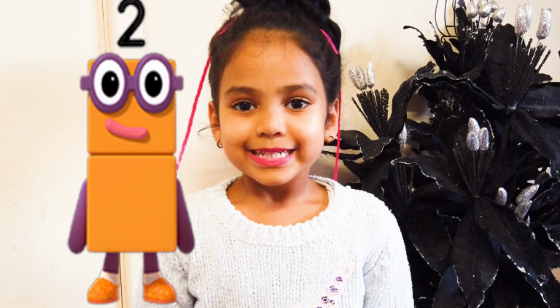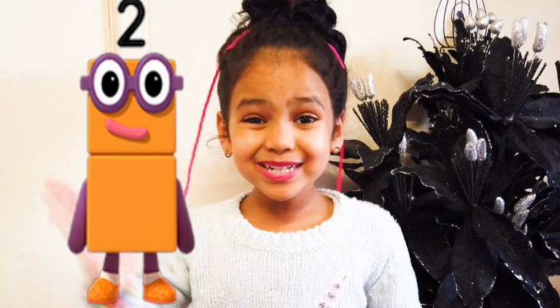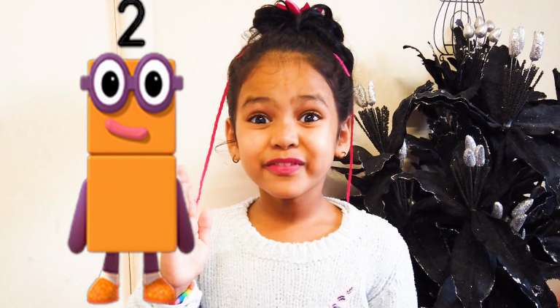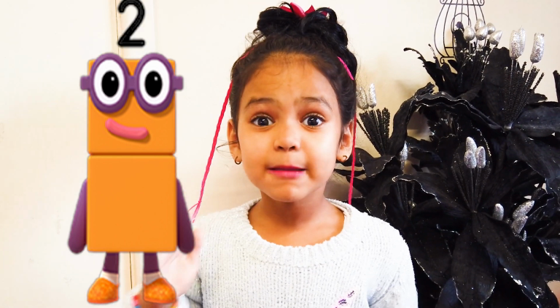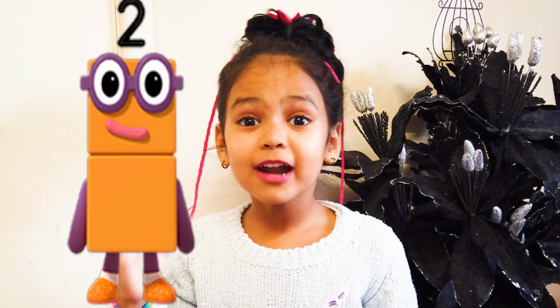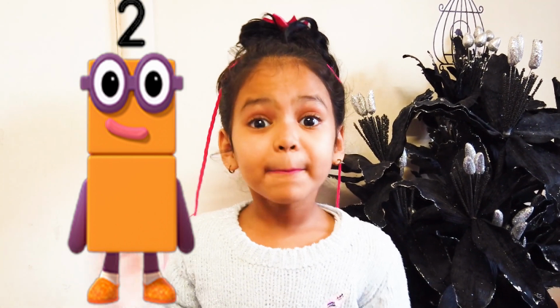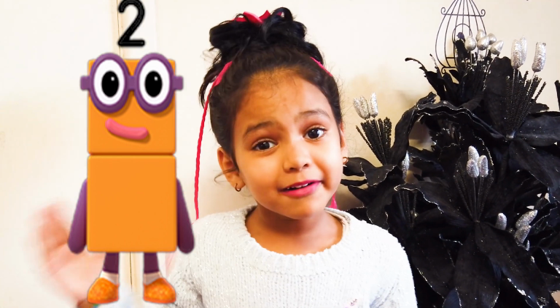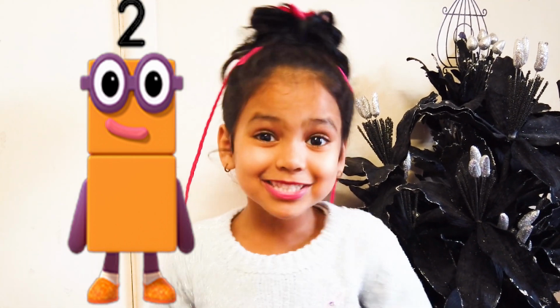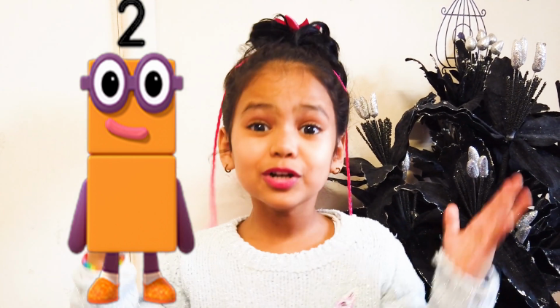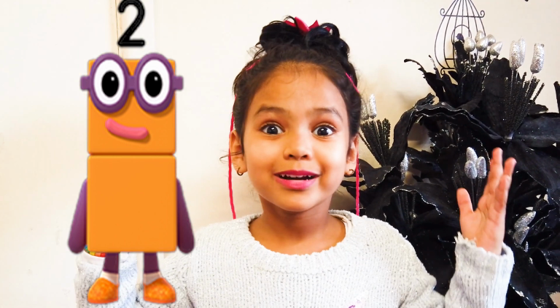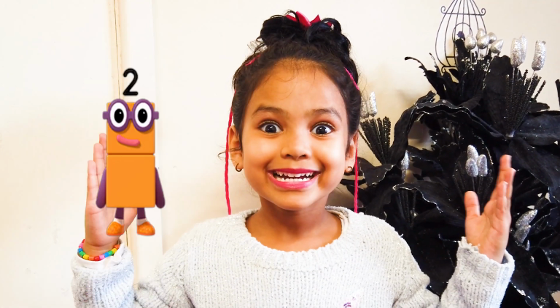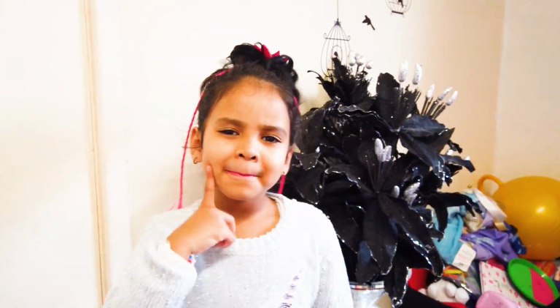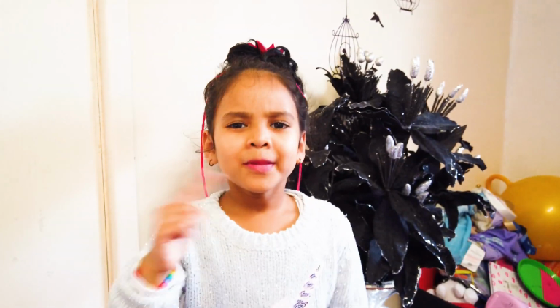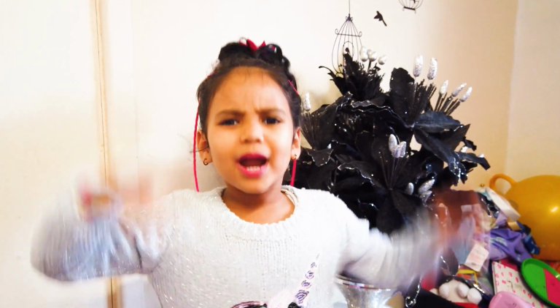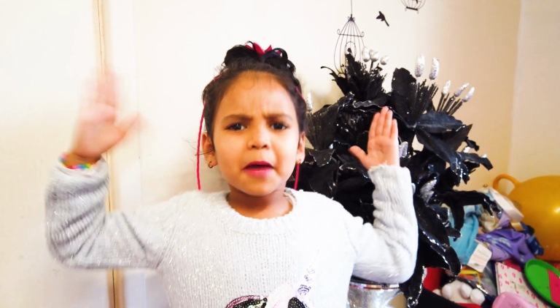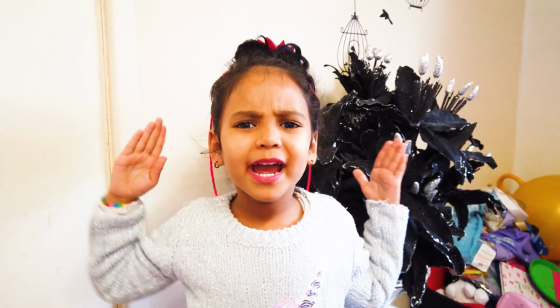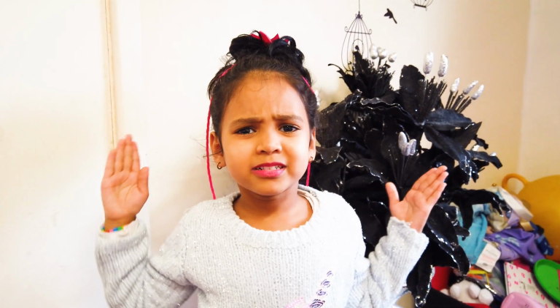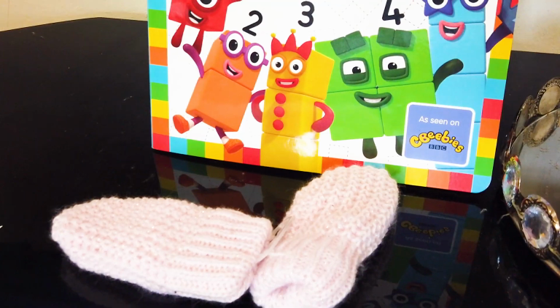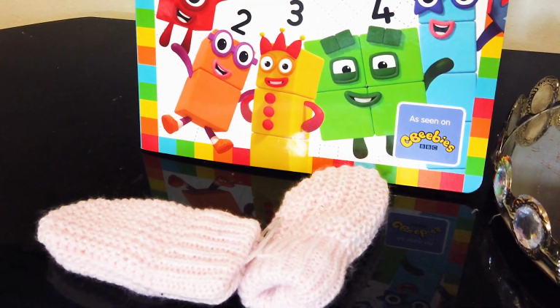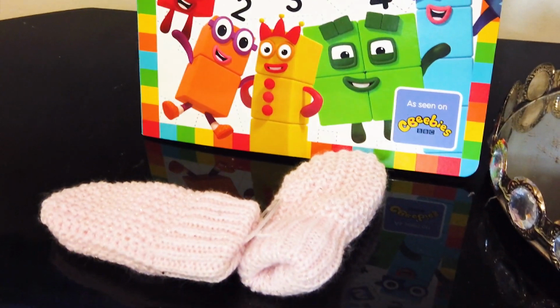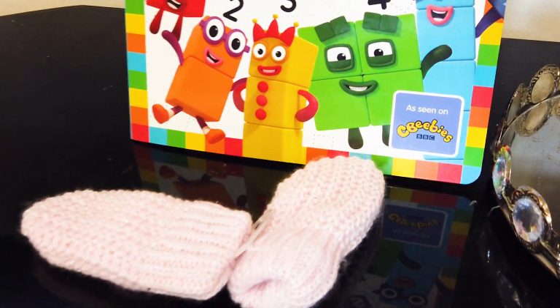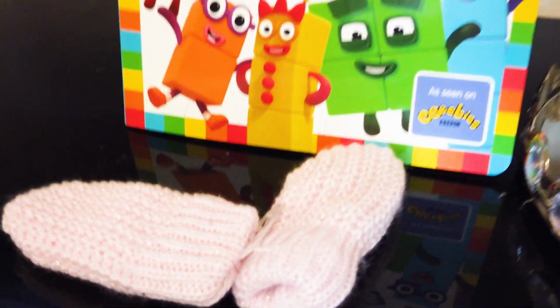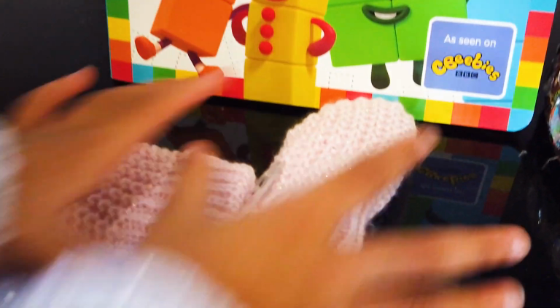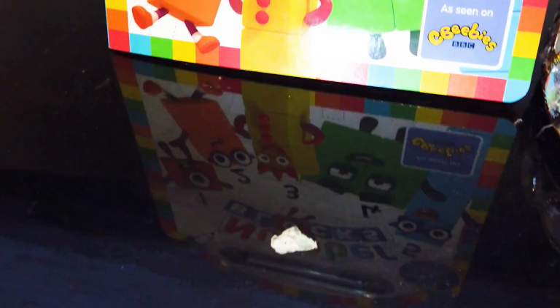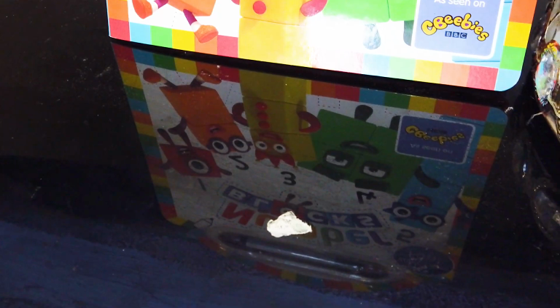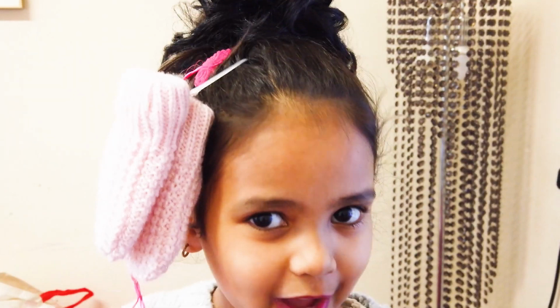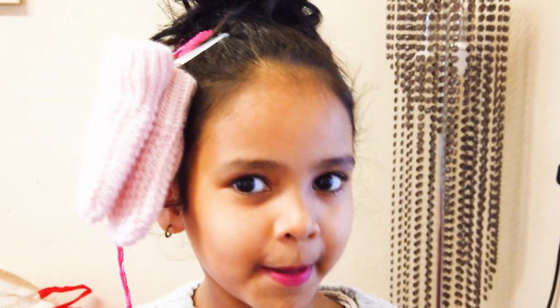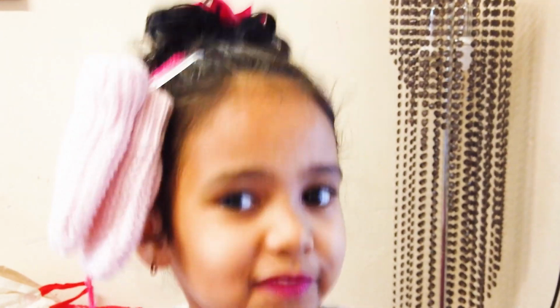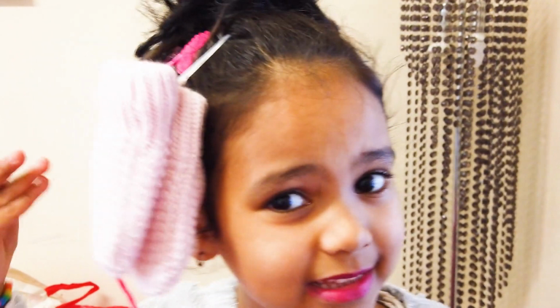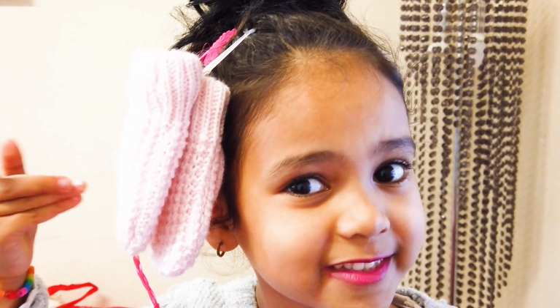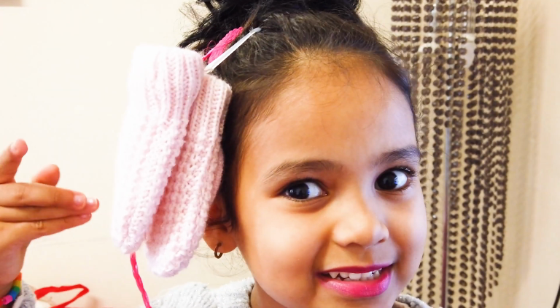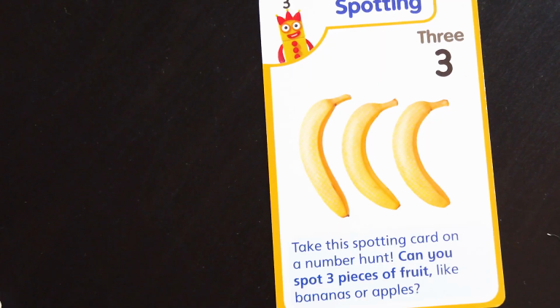Now we need to find a pair. A pair is two. Excellent! Where is a pair? I found a pair of hand gloves. Yeah!